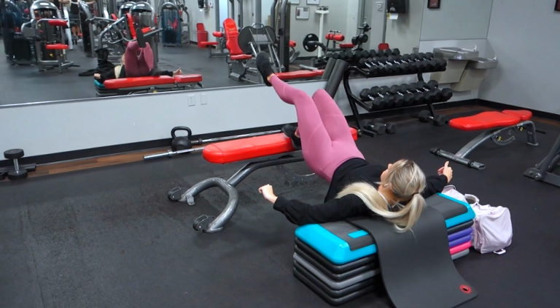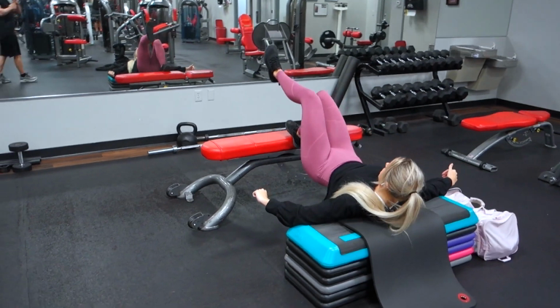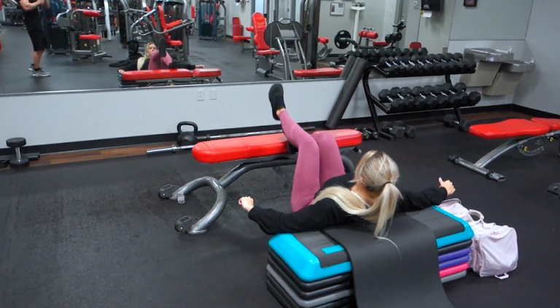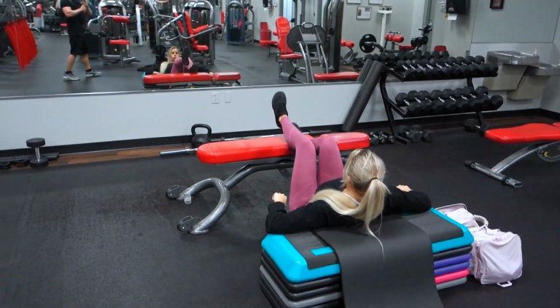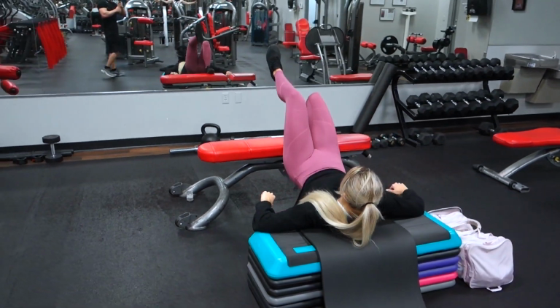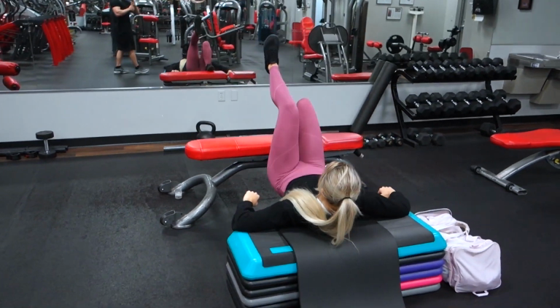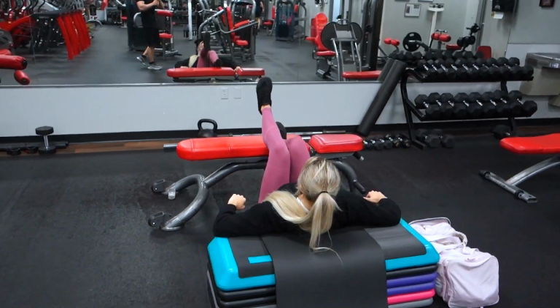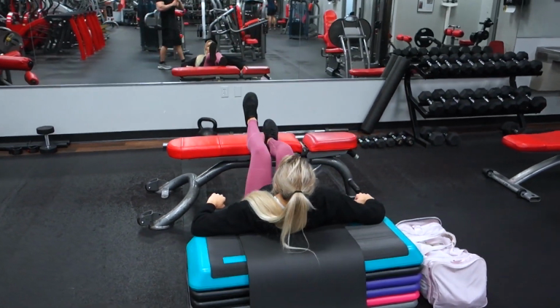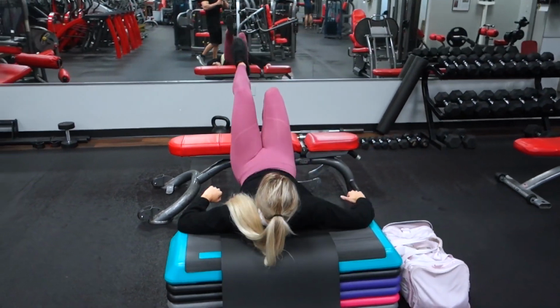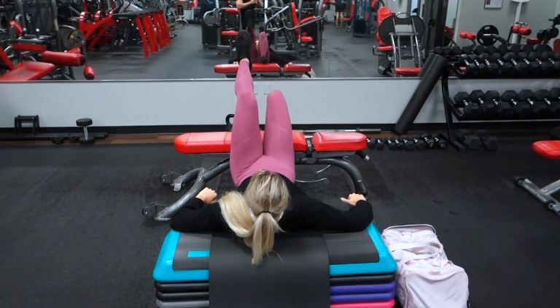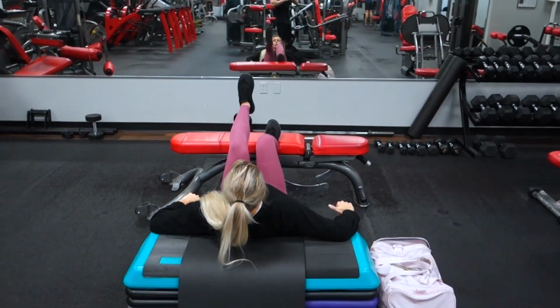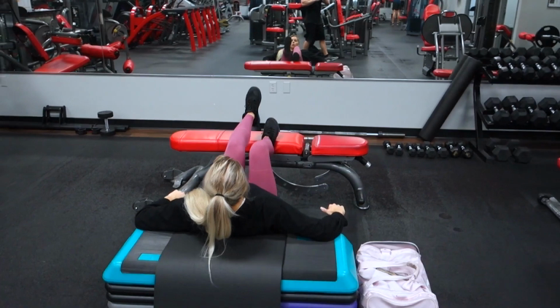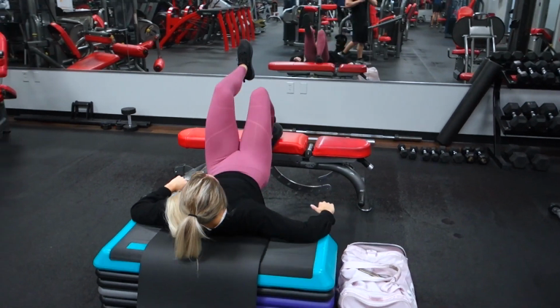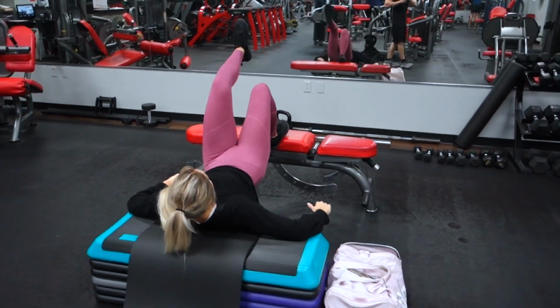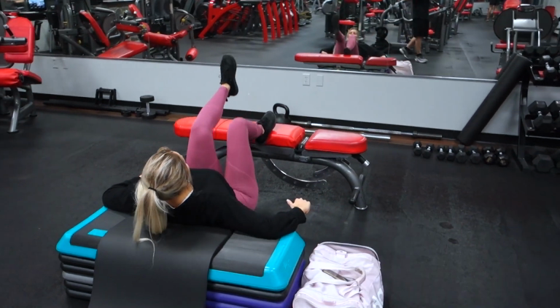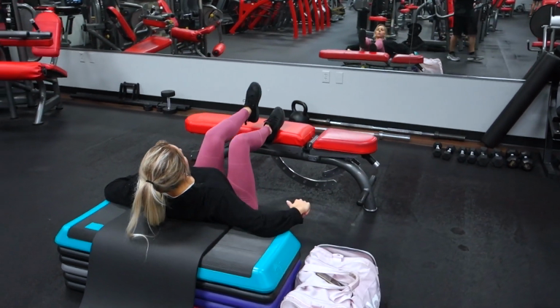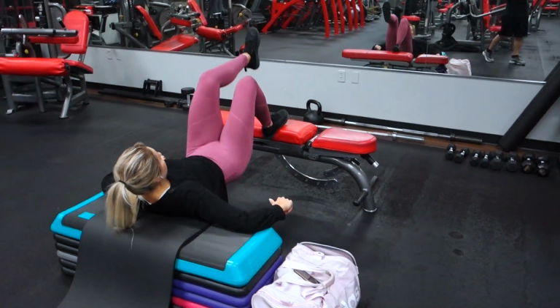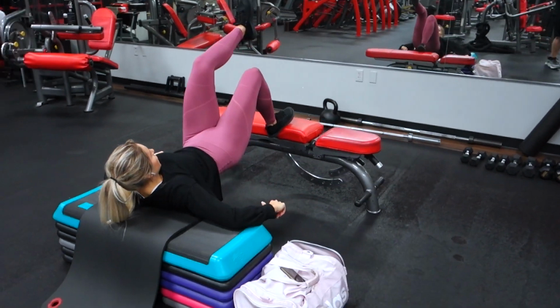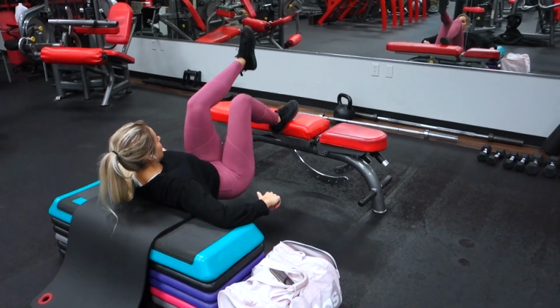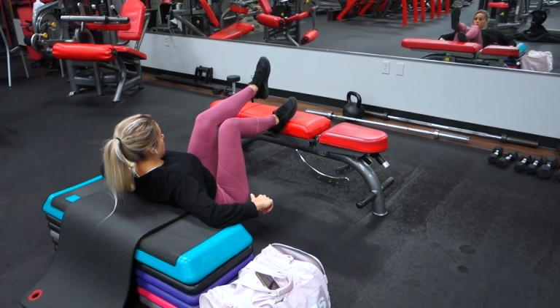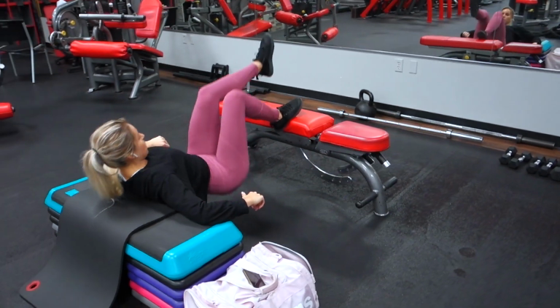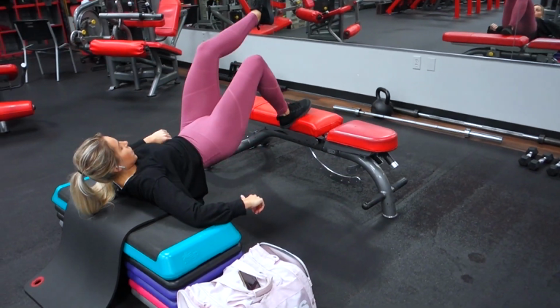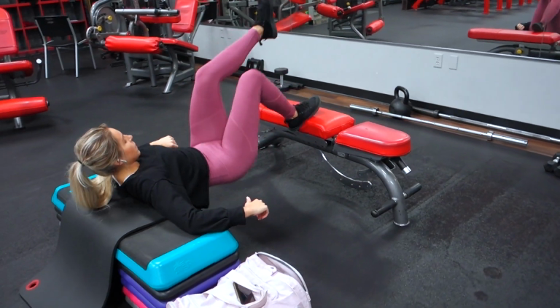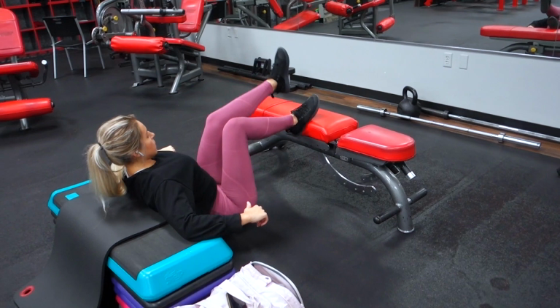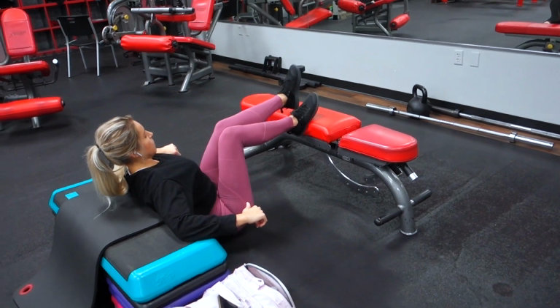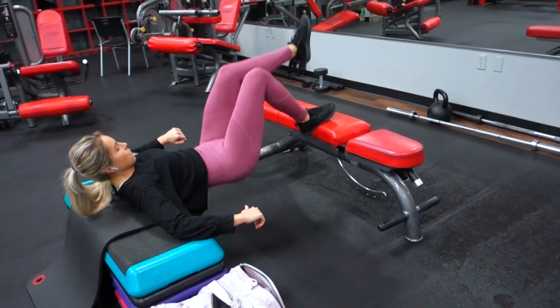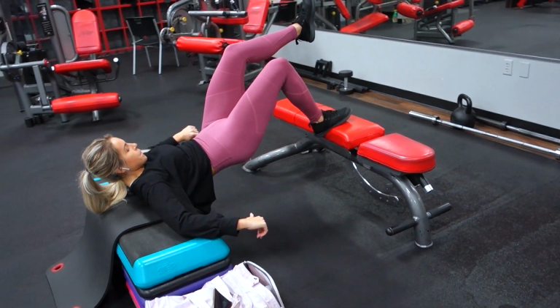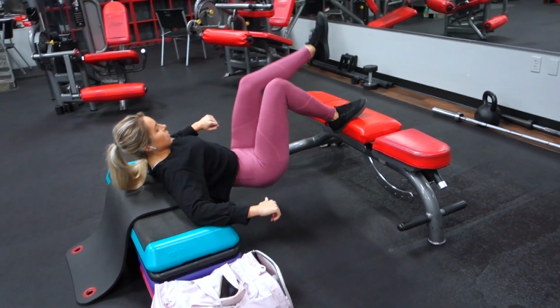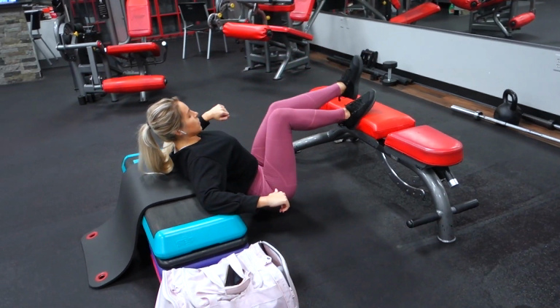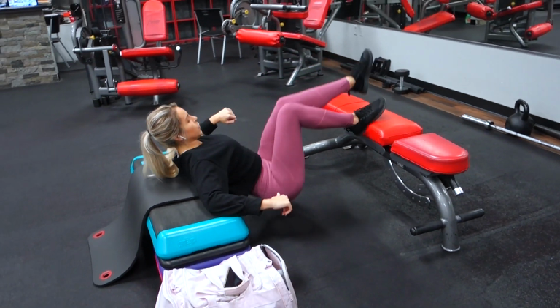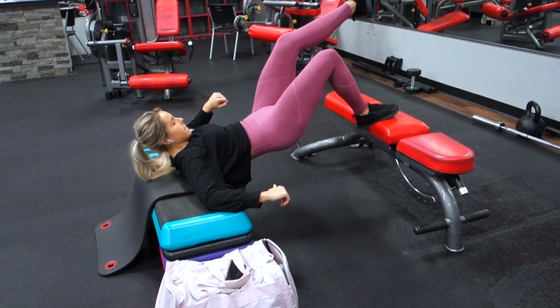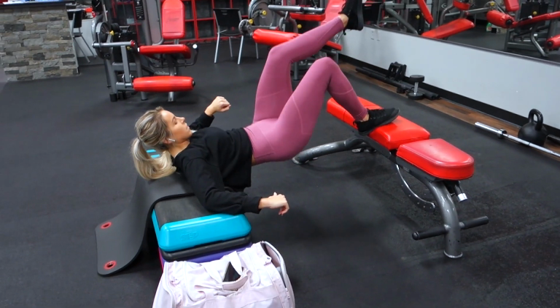I like to keep my foot right on the edge, centered on my foot. Some people like to keep just their toe on the edge, and others like to keep their whole heel on the top surface. Just mess around and find what foot placement works best for you.